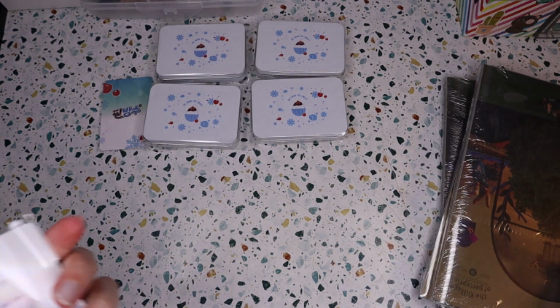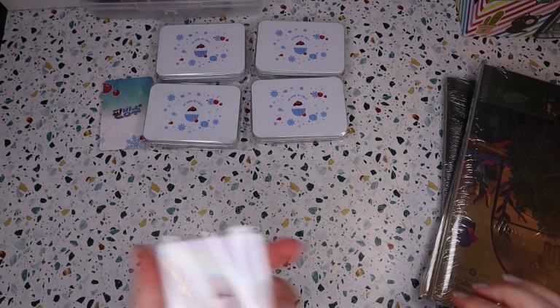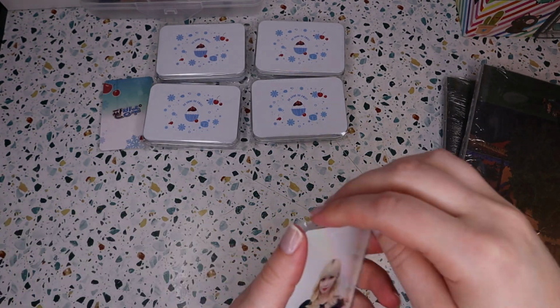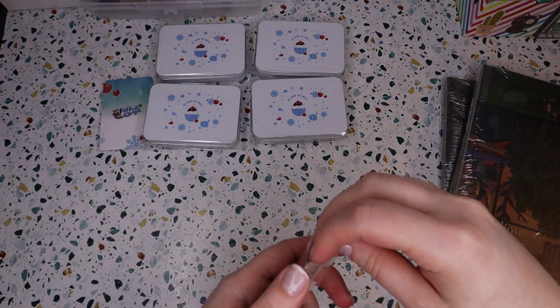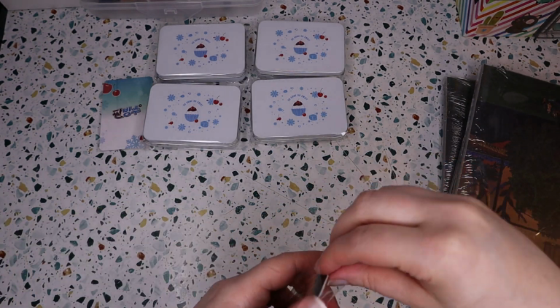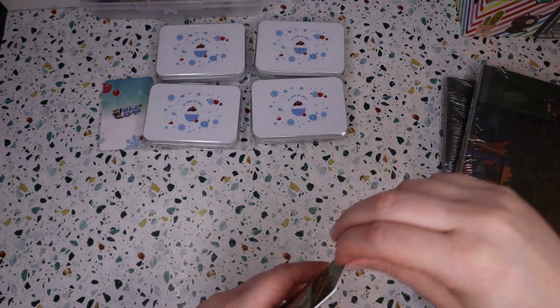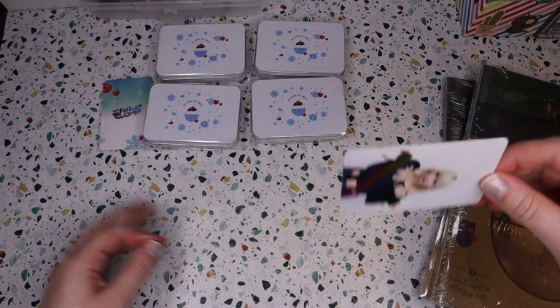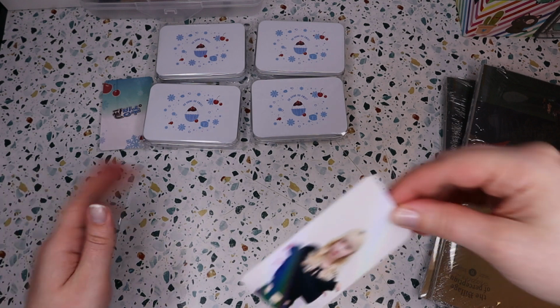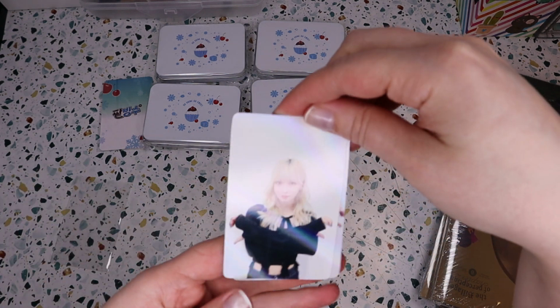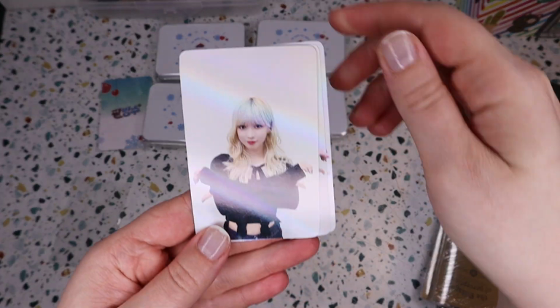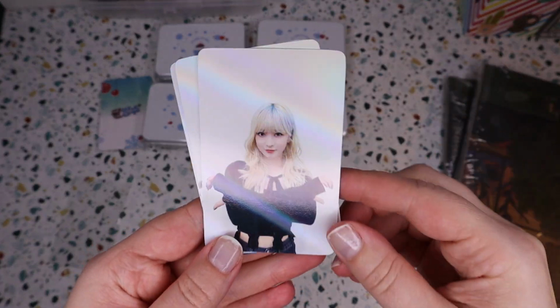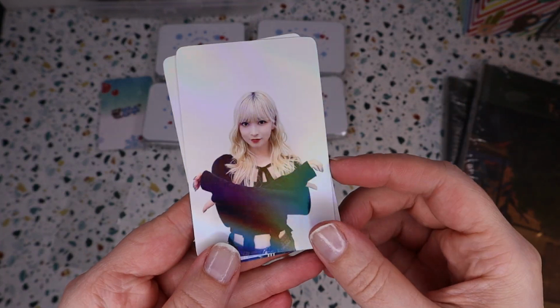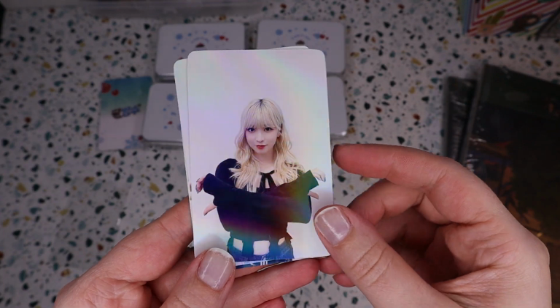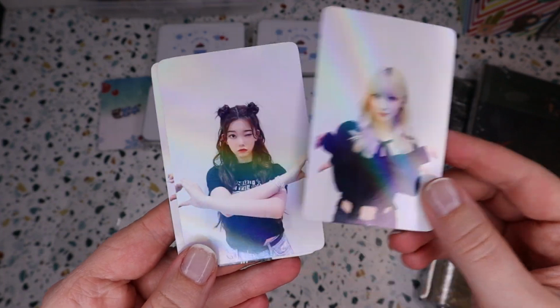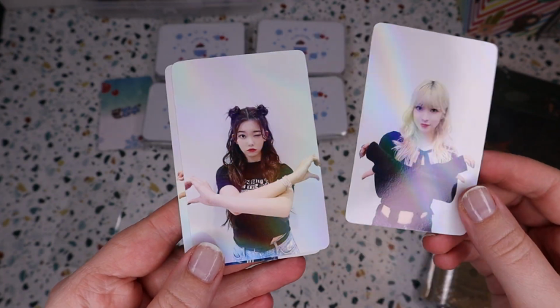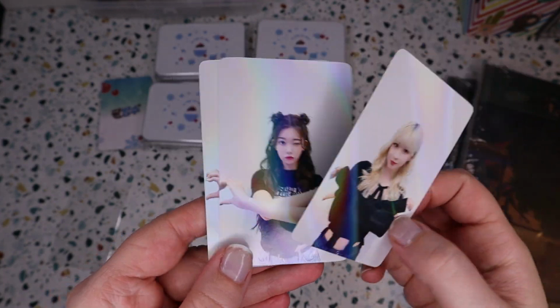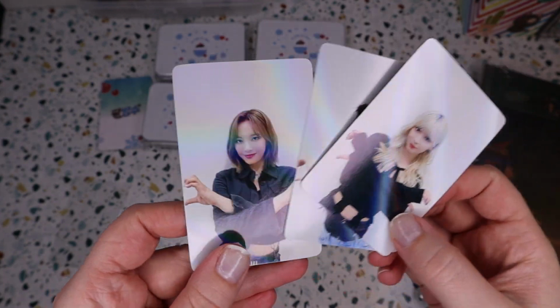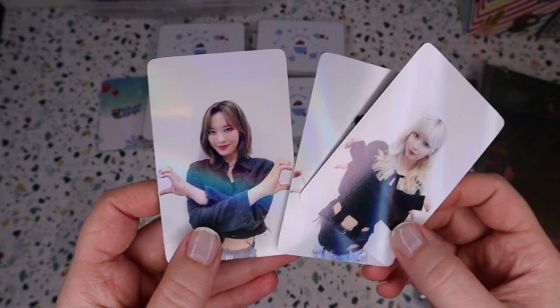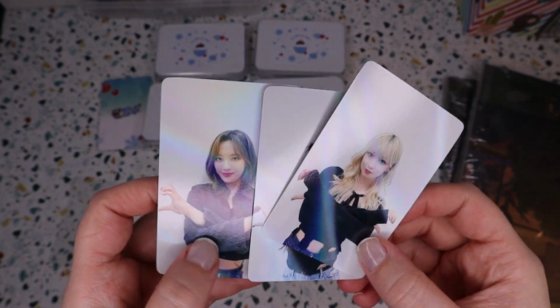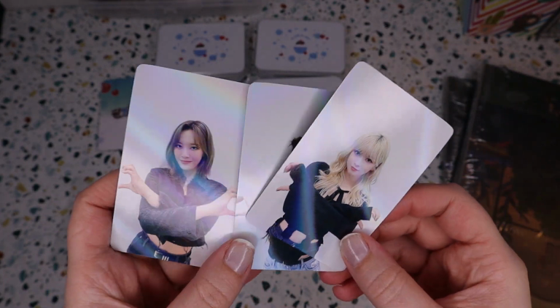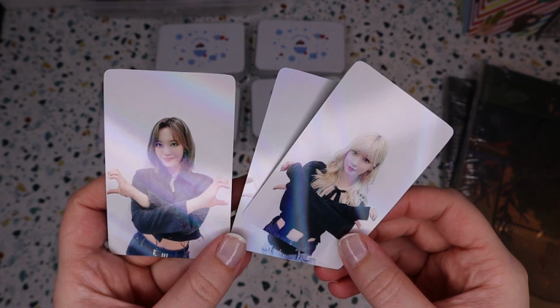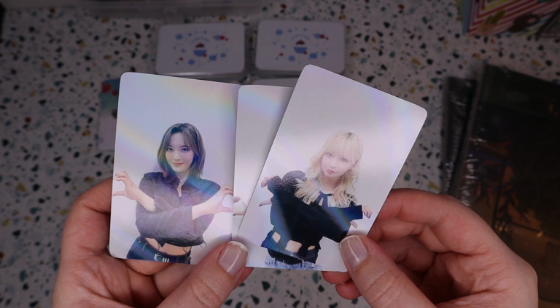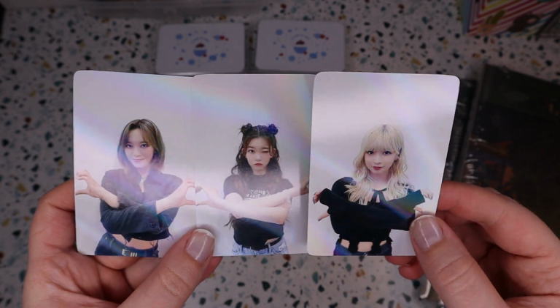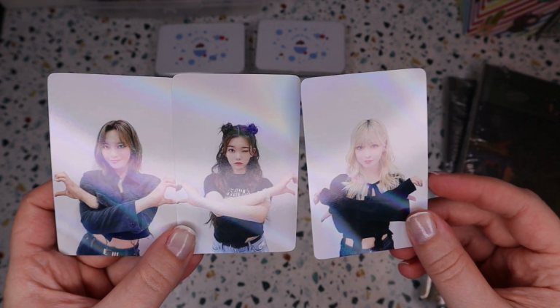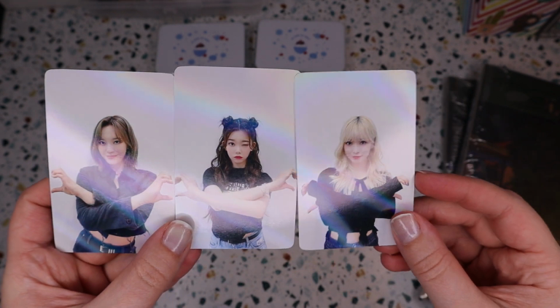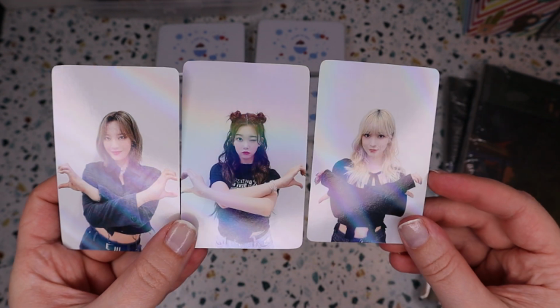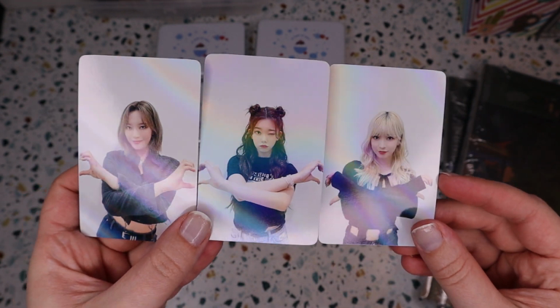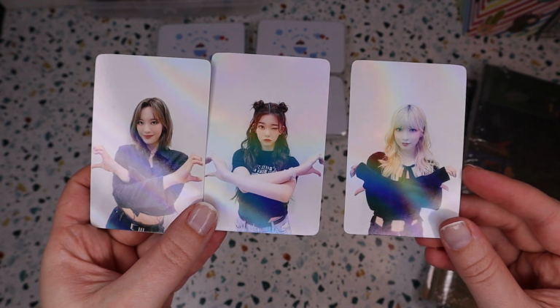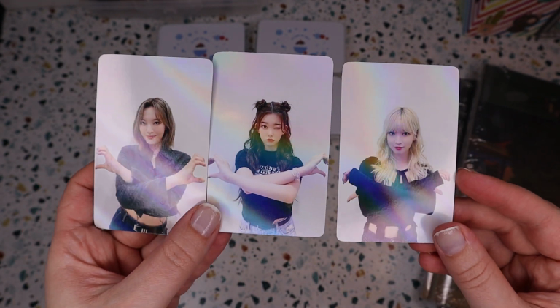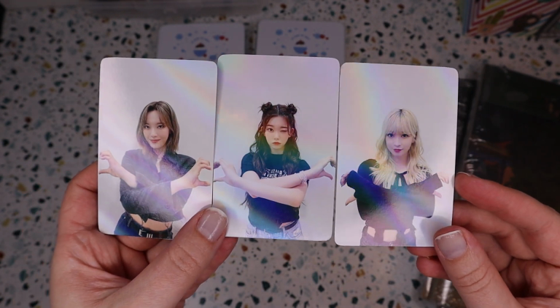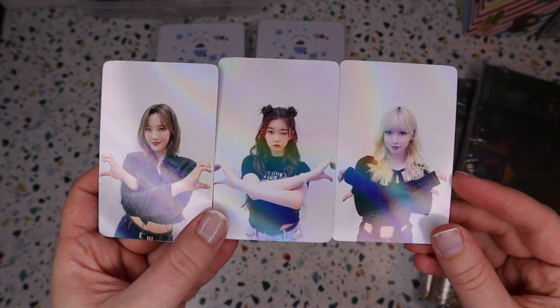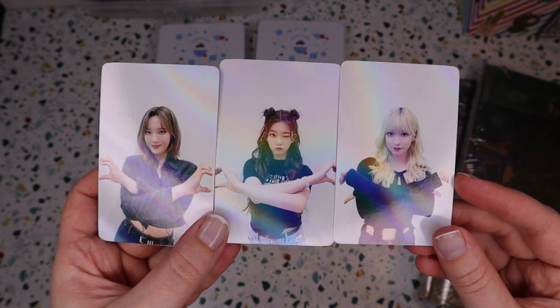For the pre-order cards, which these are from Make Star, we've got Haruna, Tsuki, and Unsua, which are gonna look so cute in a binder since I've only got the three.